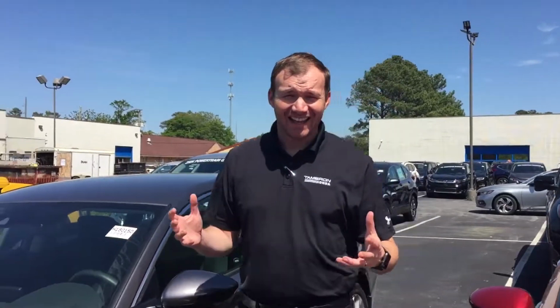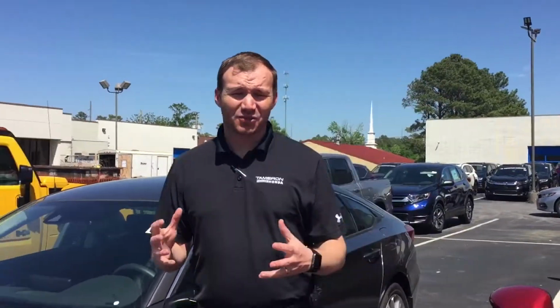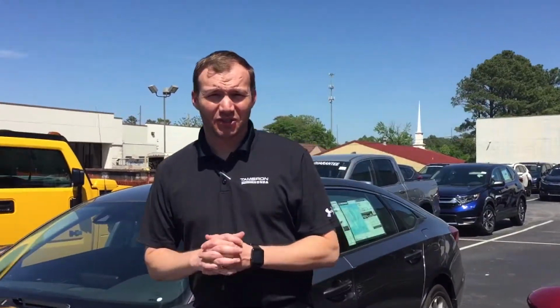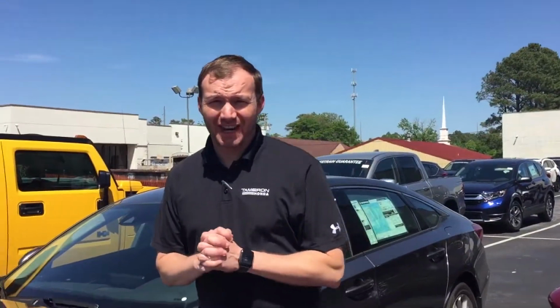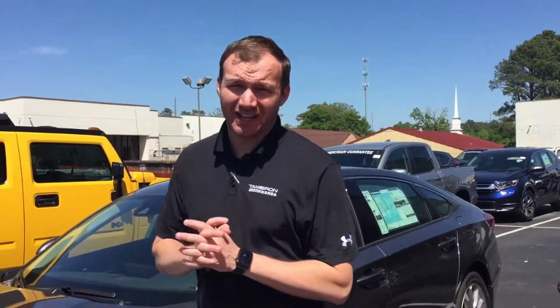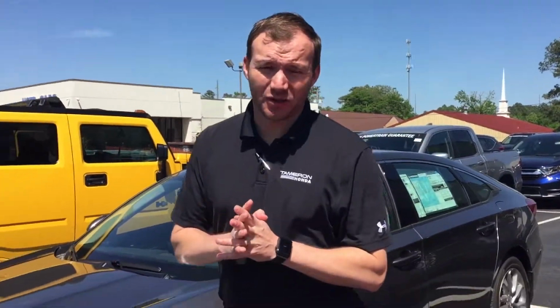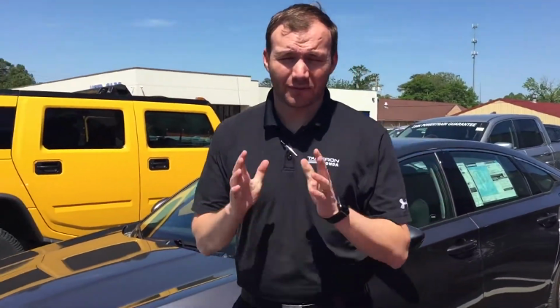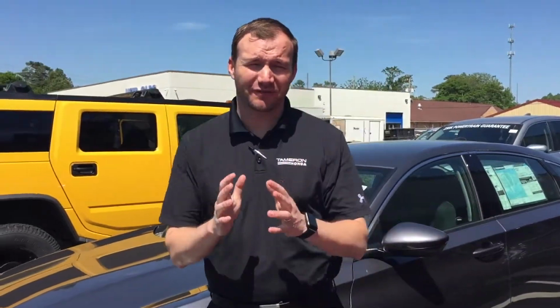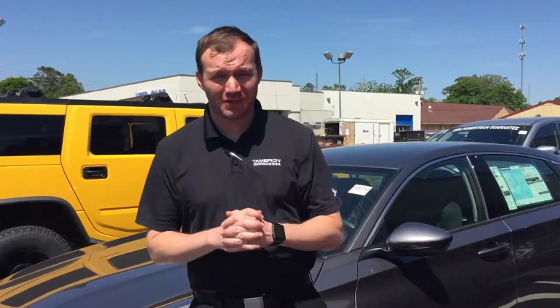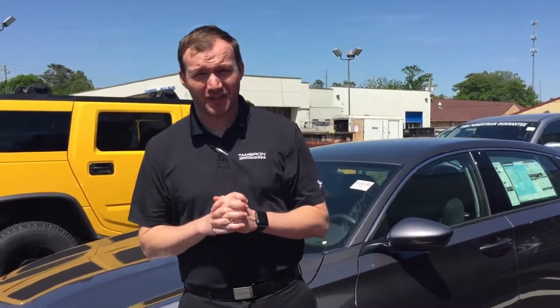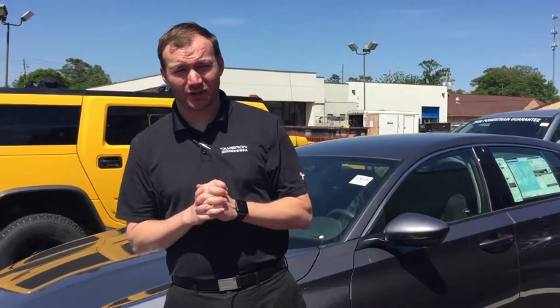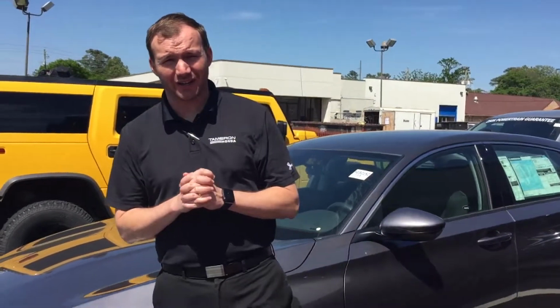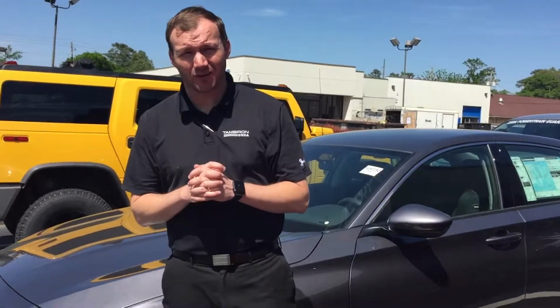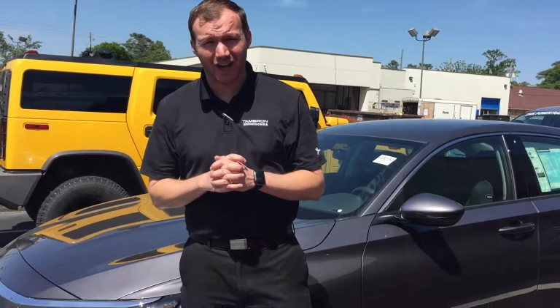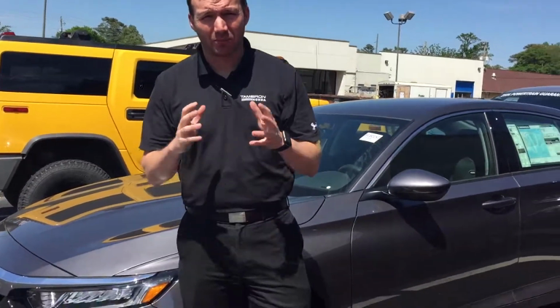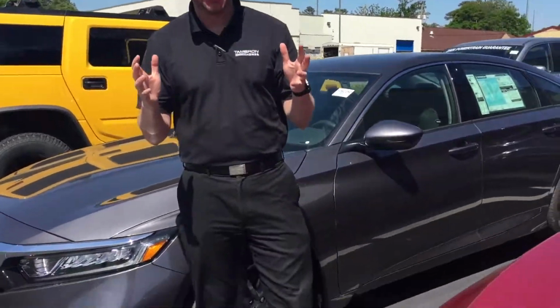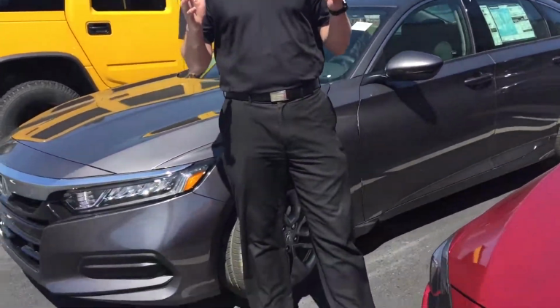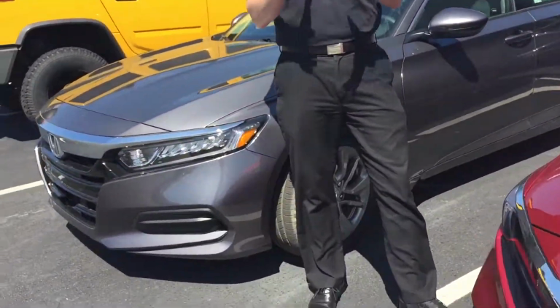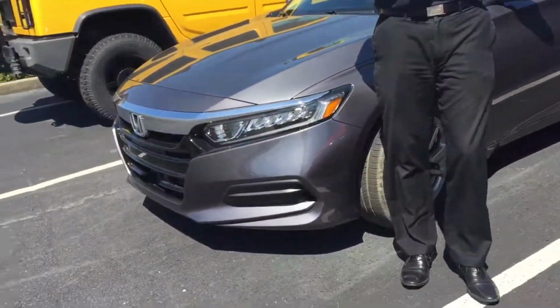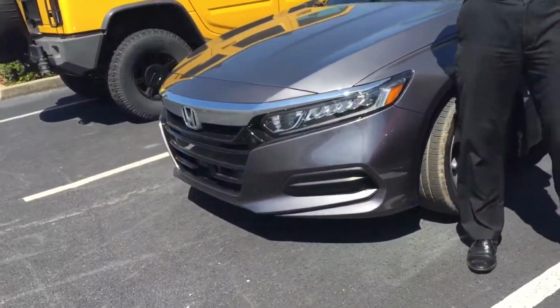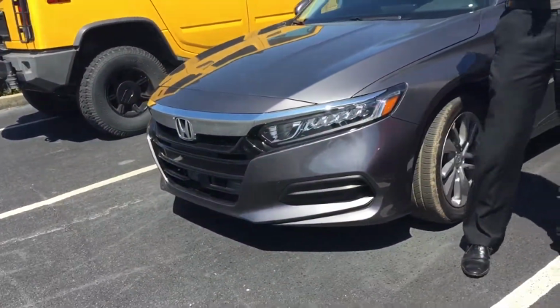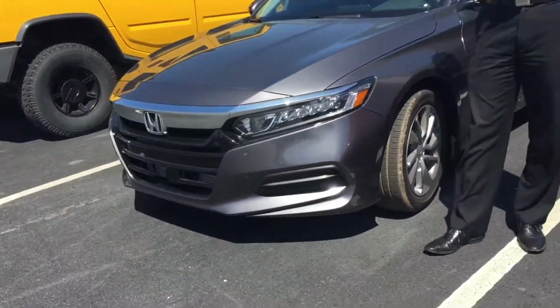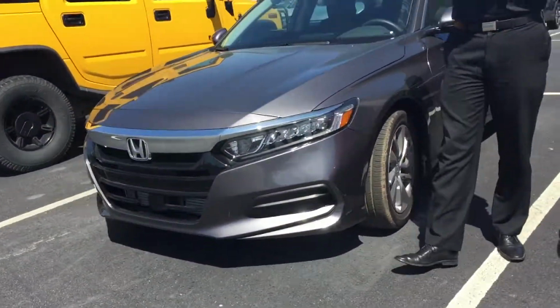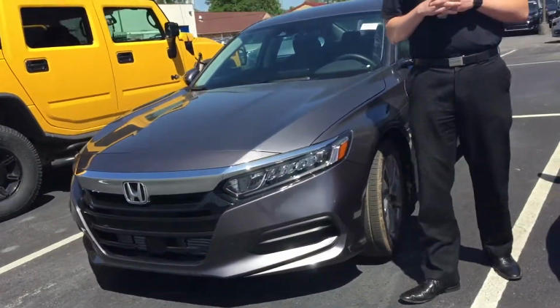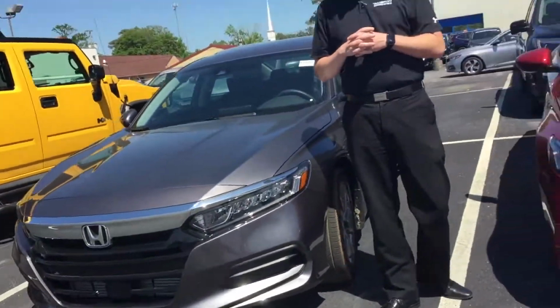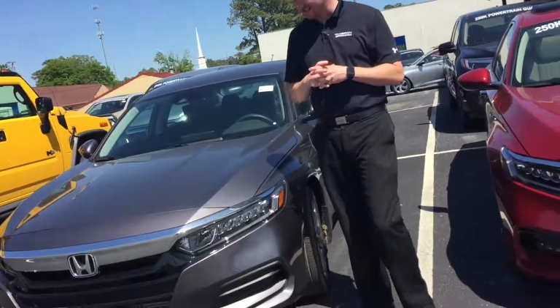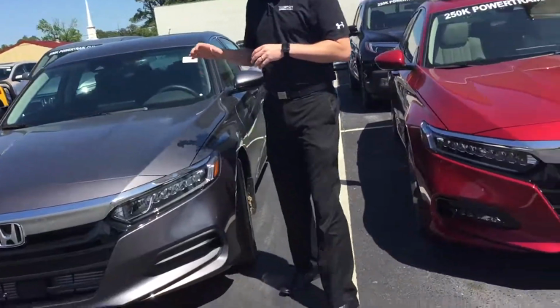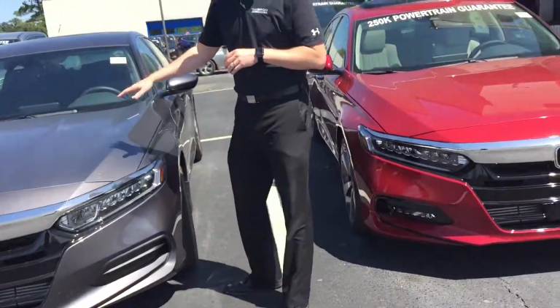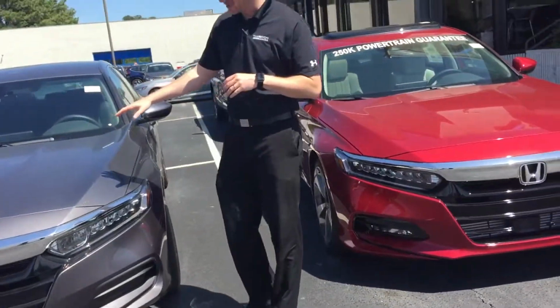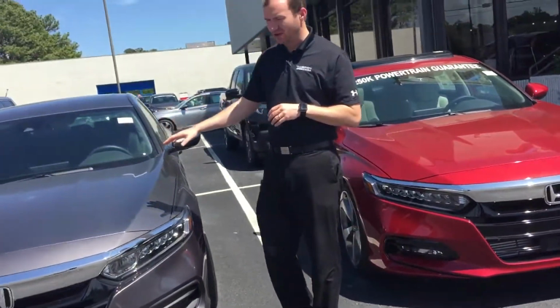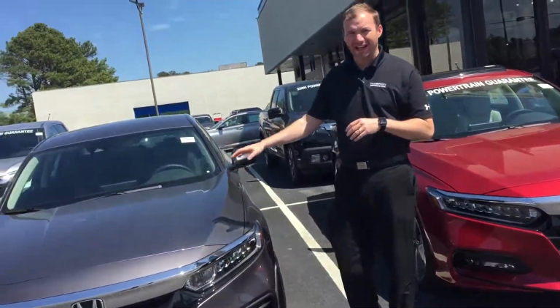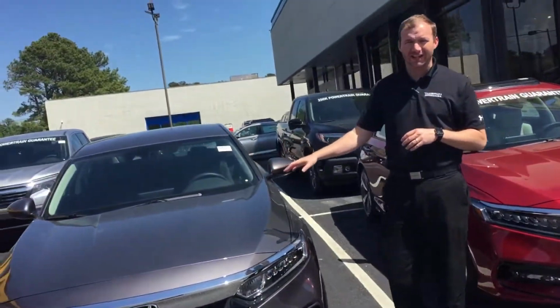Hey, this is Richard at Tamron Honda in Hoover. First and foremost, I want to thank you for your internet inquiry on our brand new, all new redesigned 2018 Honda Accord LX in that Modern Steel. I've got it right here.